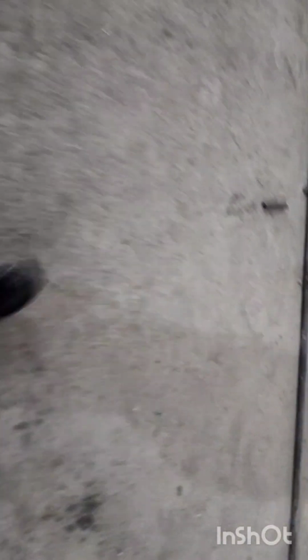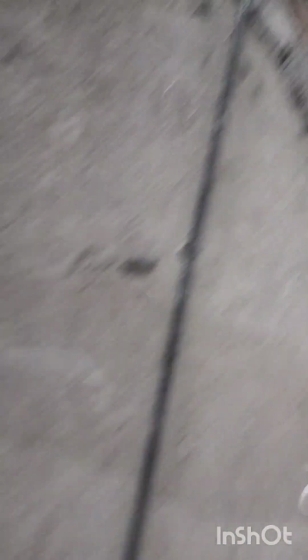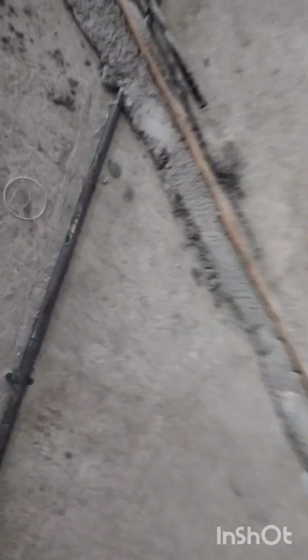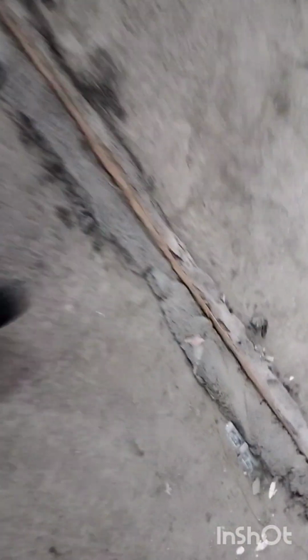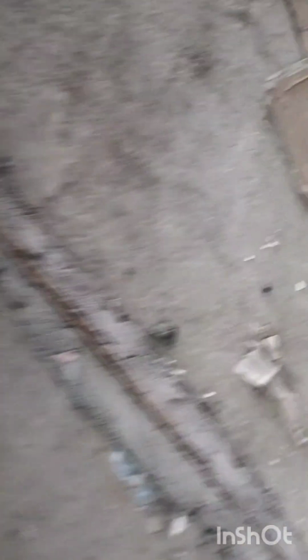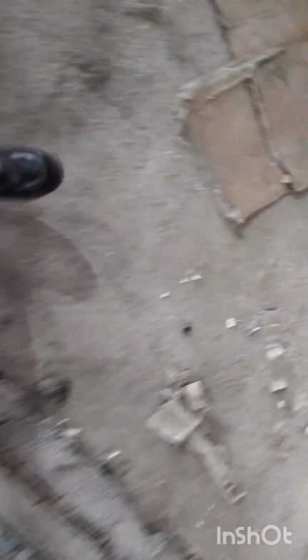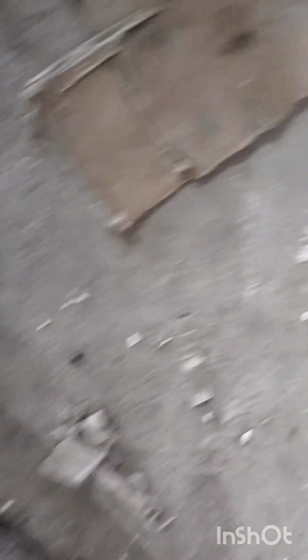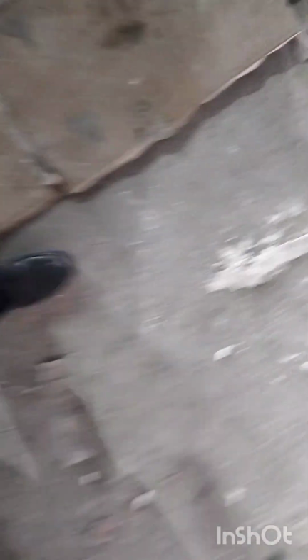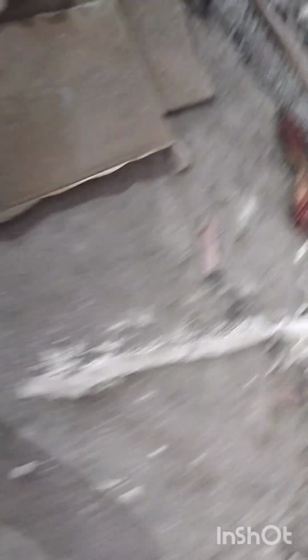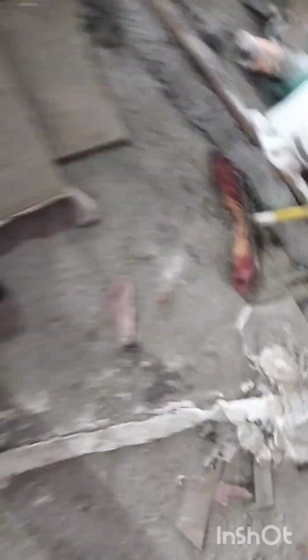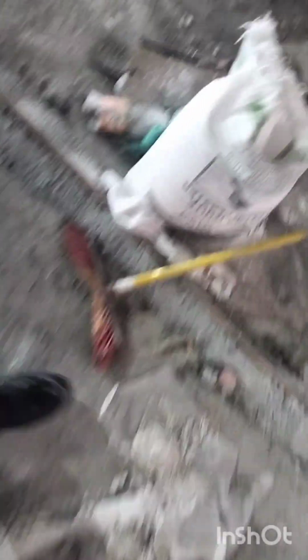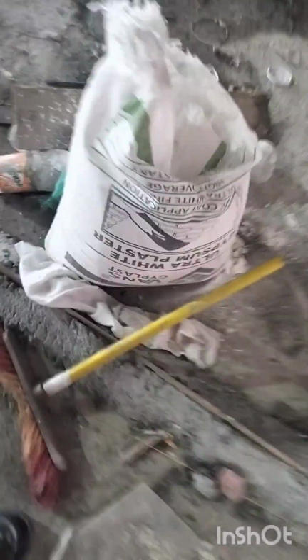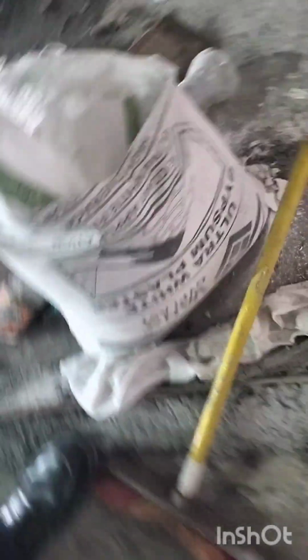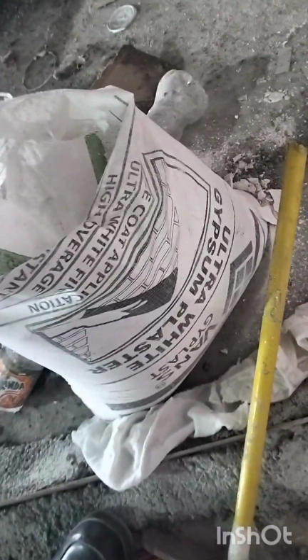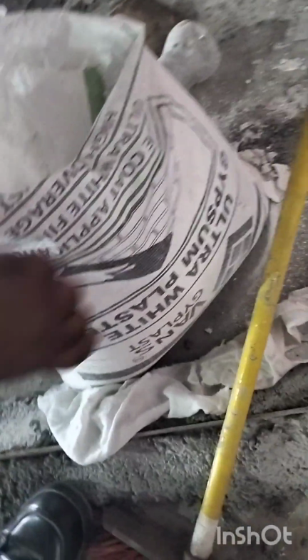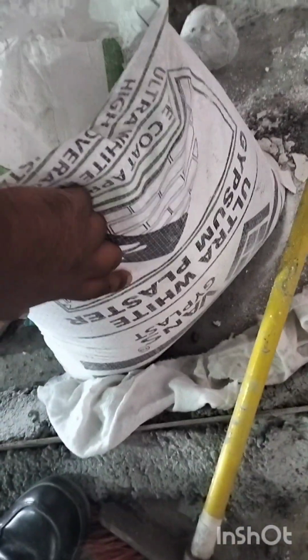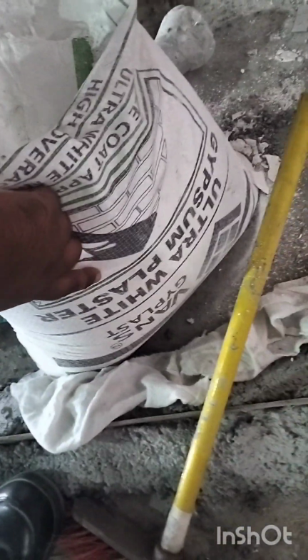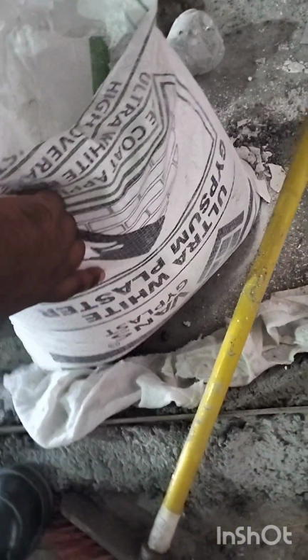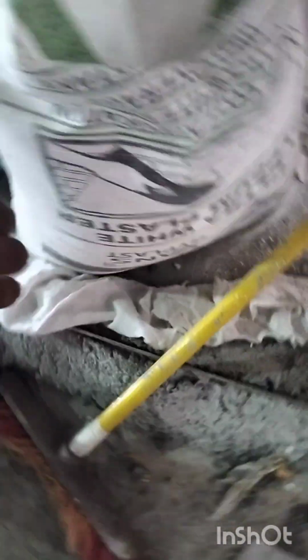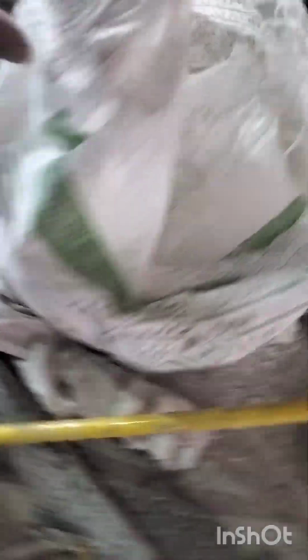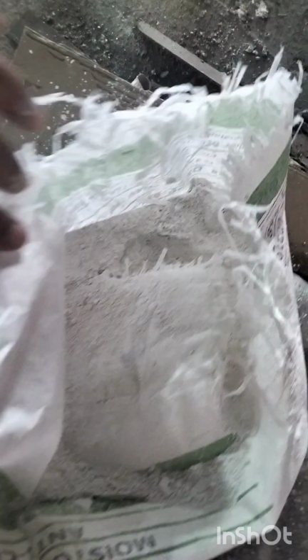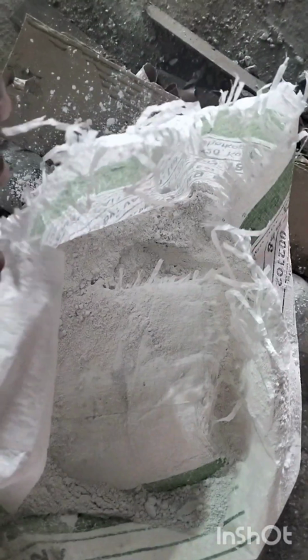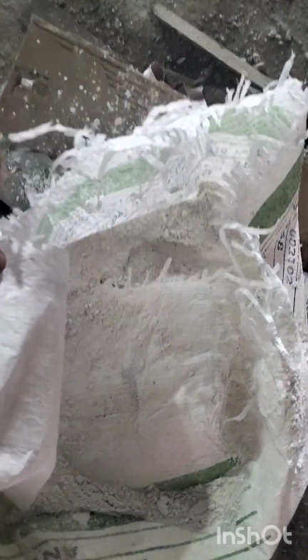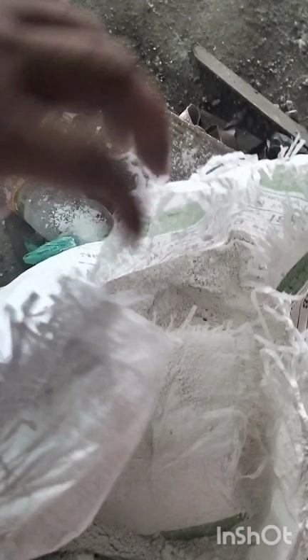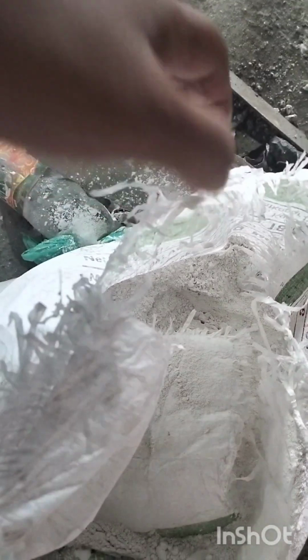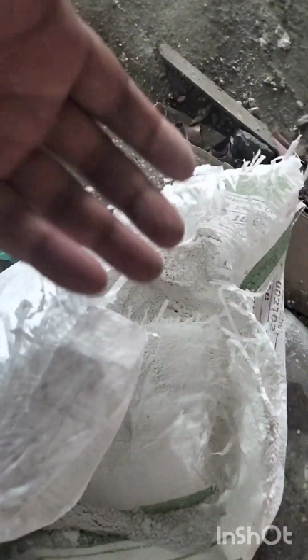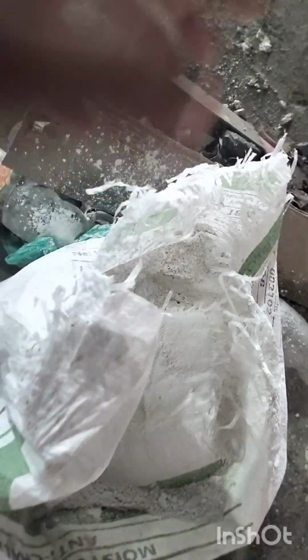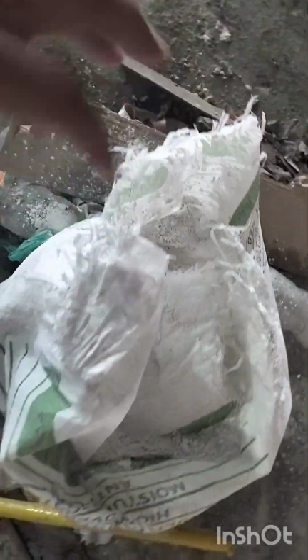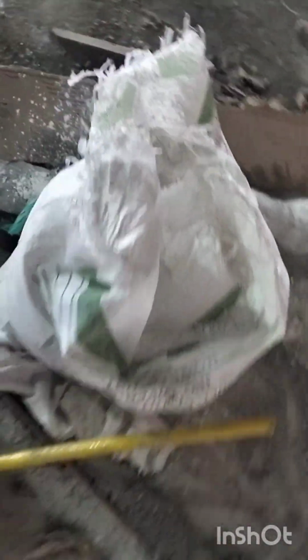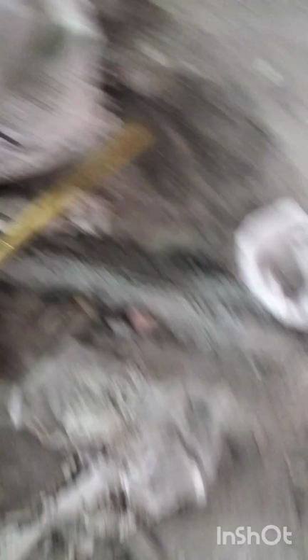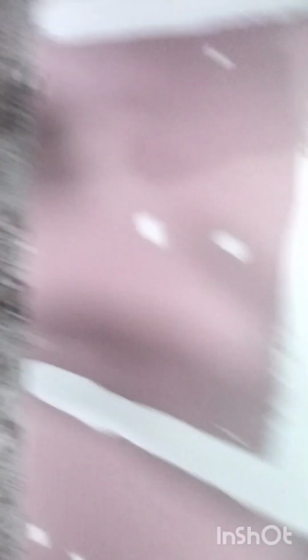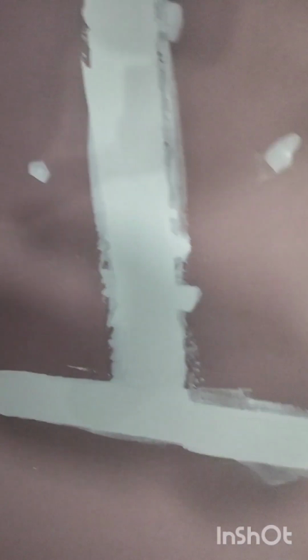Look here — this is a gypsum plaster. This is a white plaster, it's a powder. This is a giant compound — mix it with the giant.